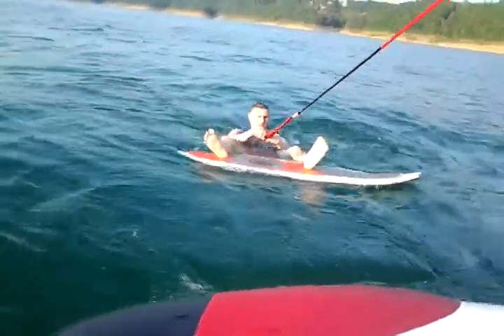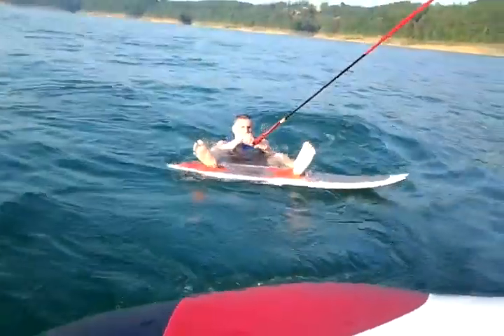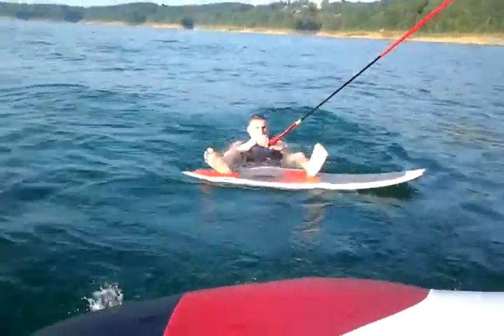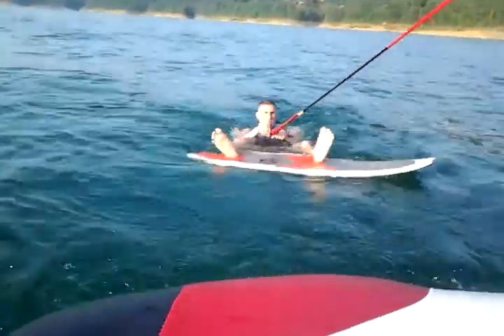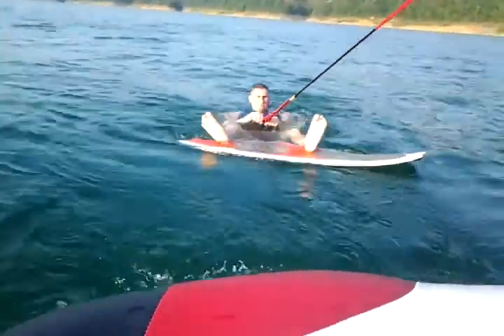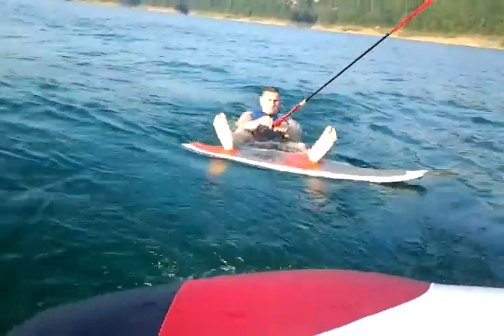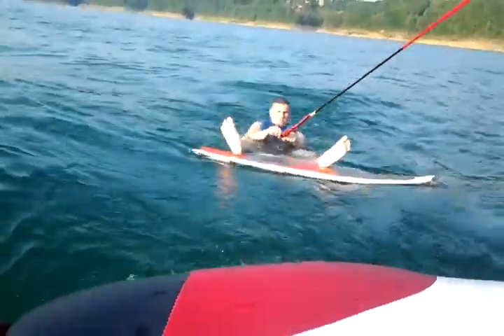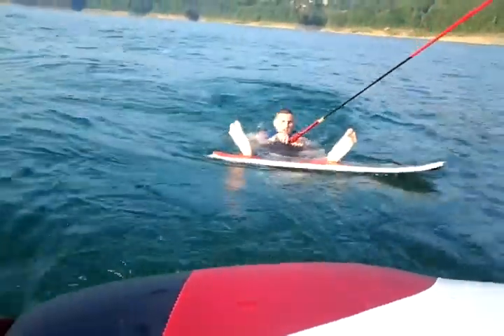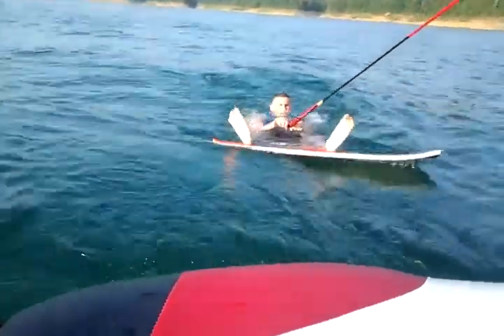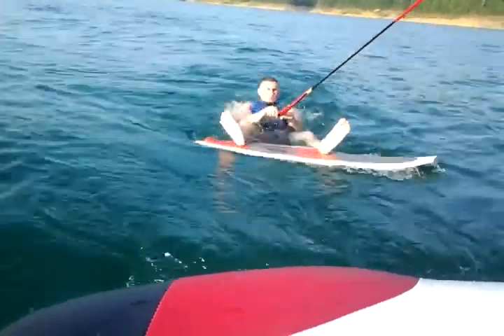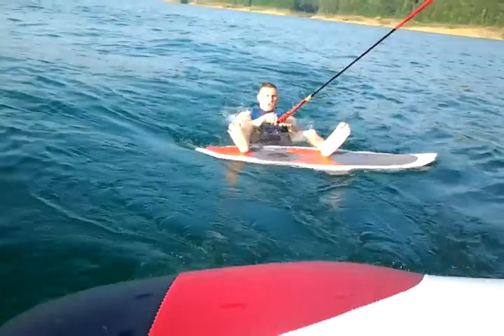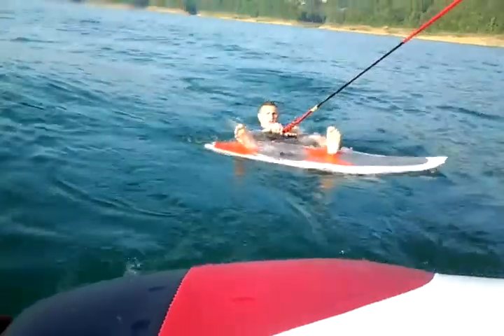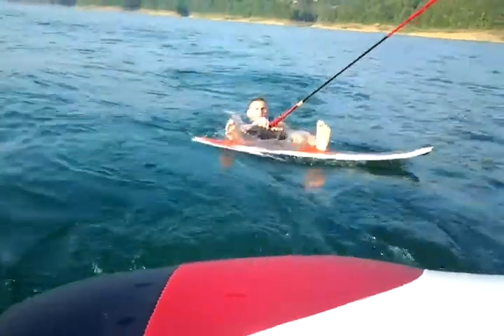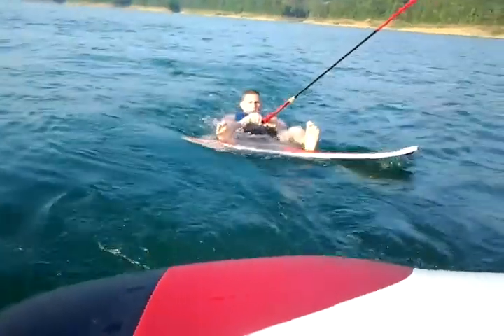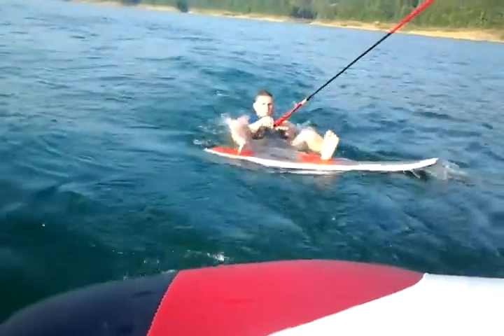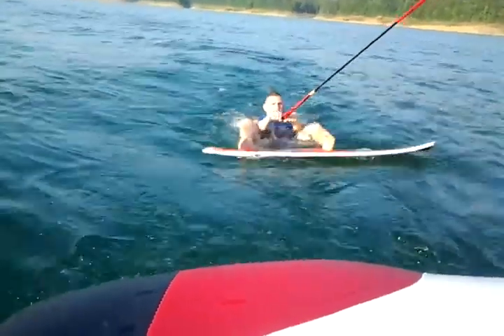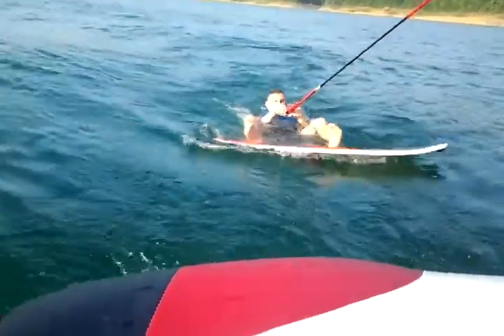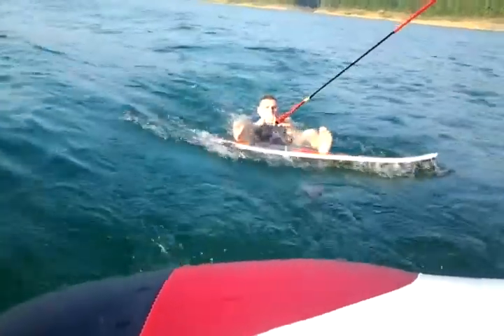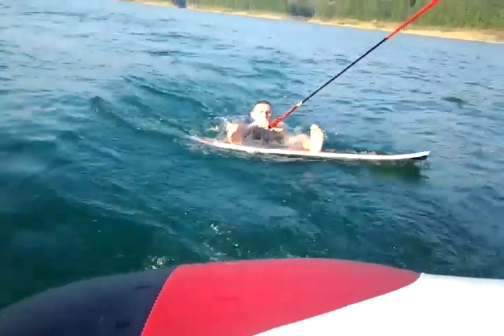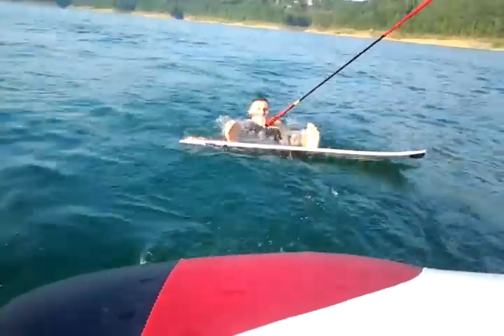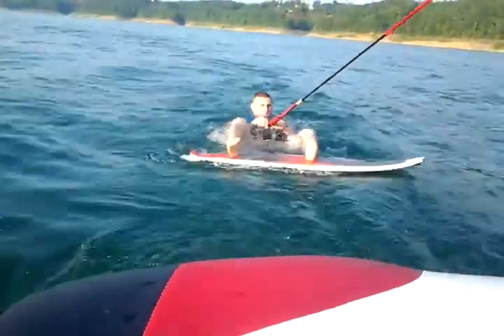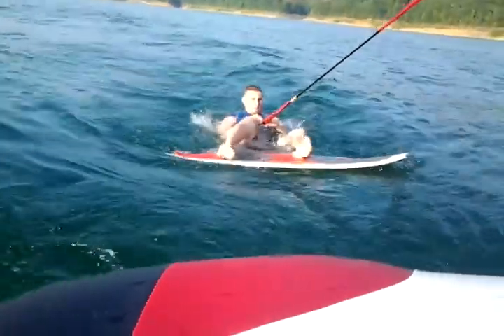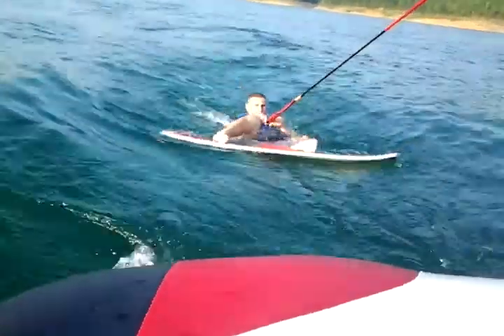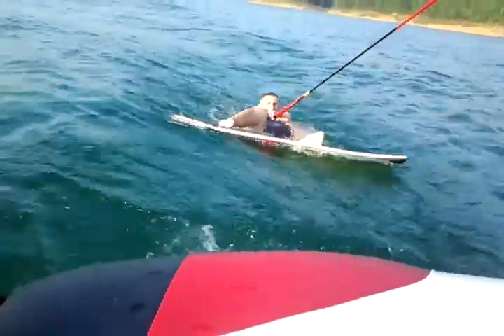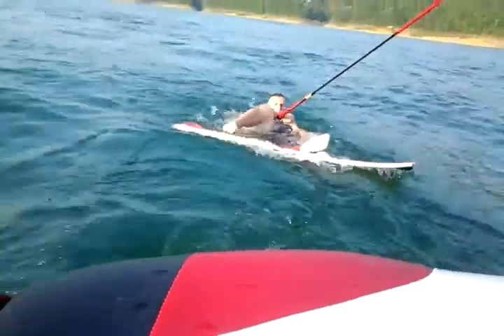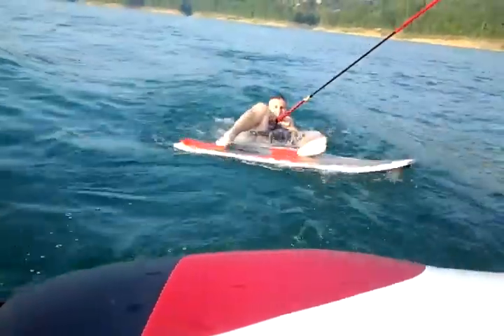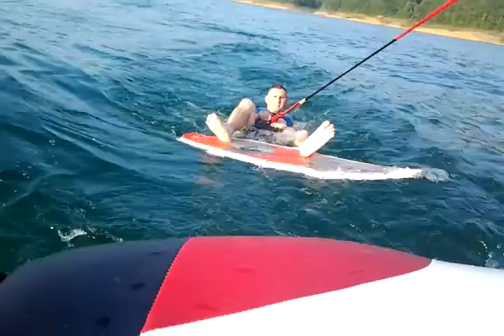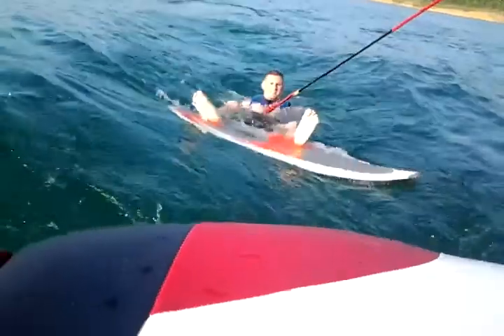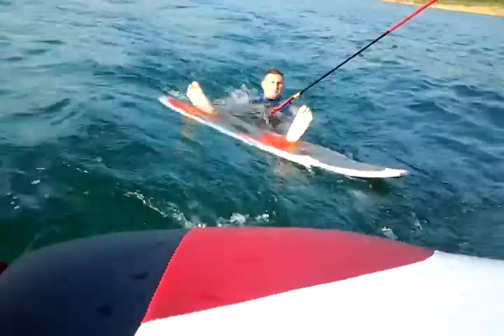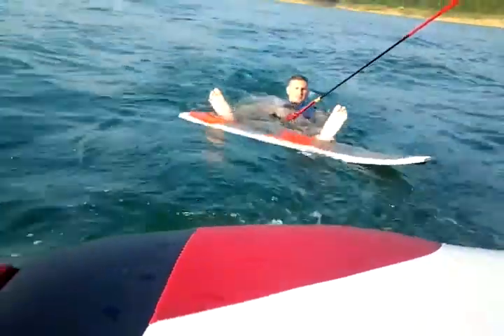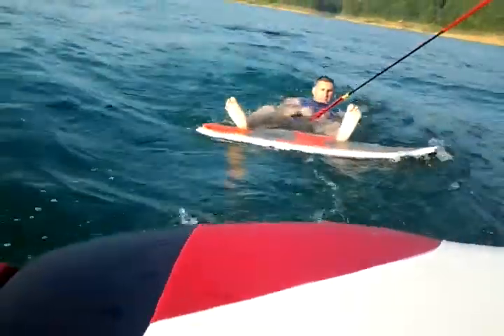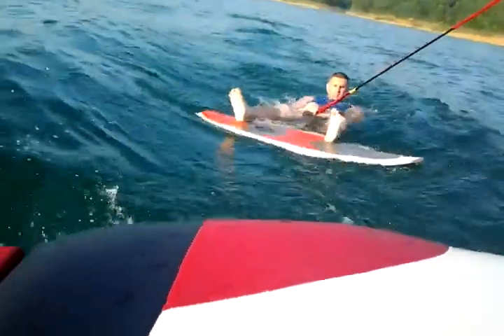Now push your feet down and get it pressed against your feet. Push your feet down. Get that board flat against your feet. It's got to be all the way down.